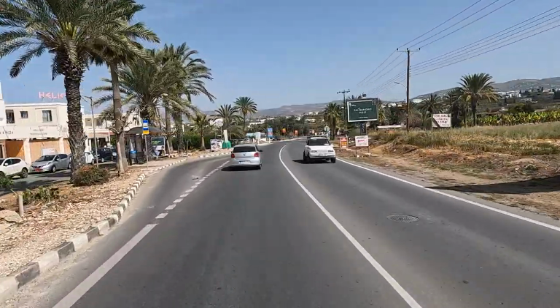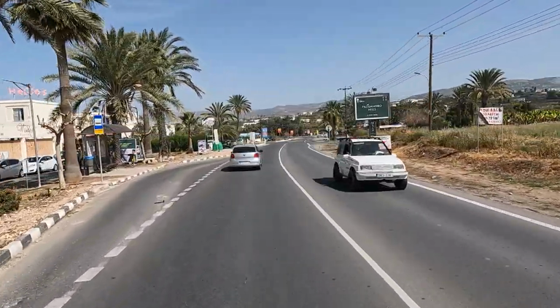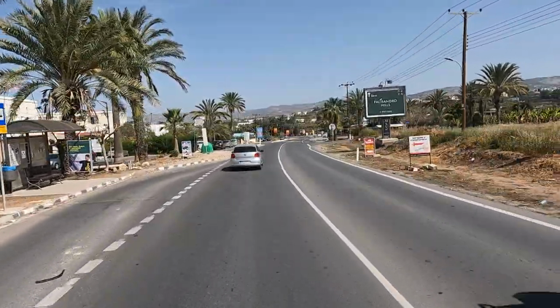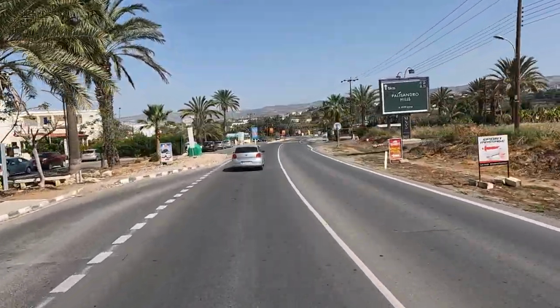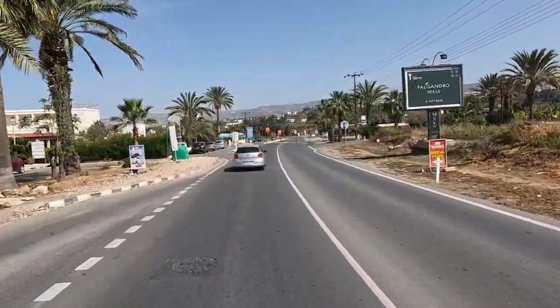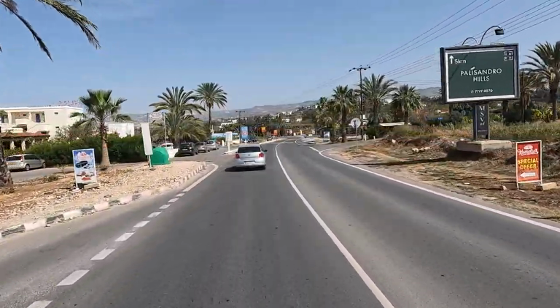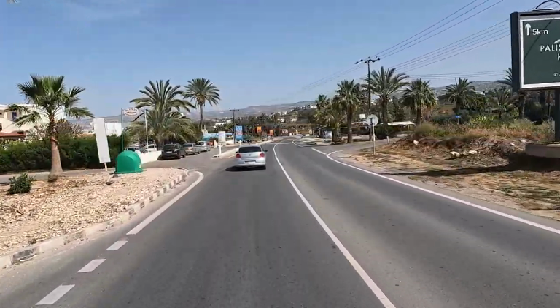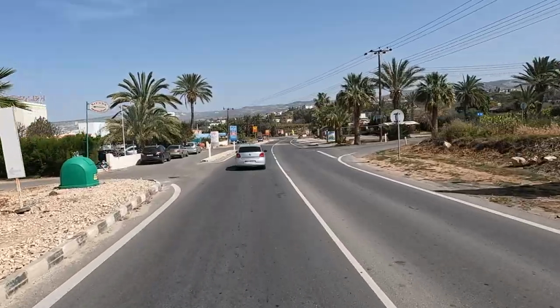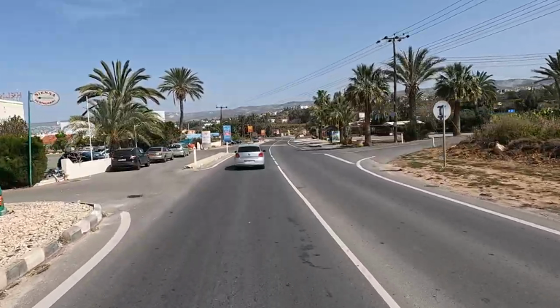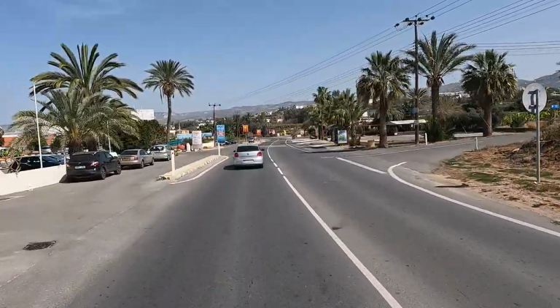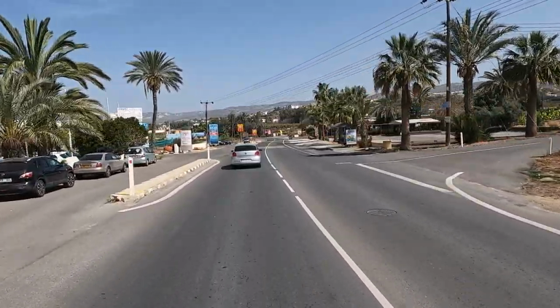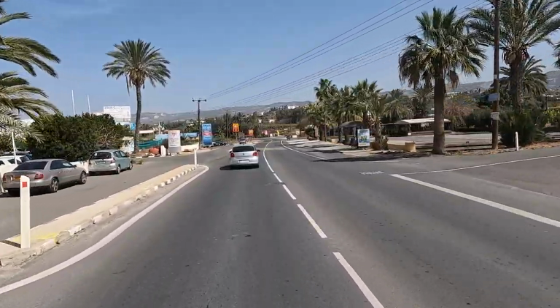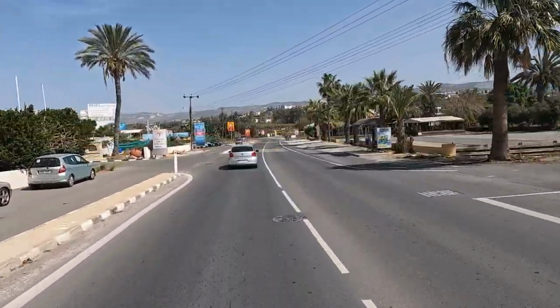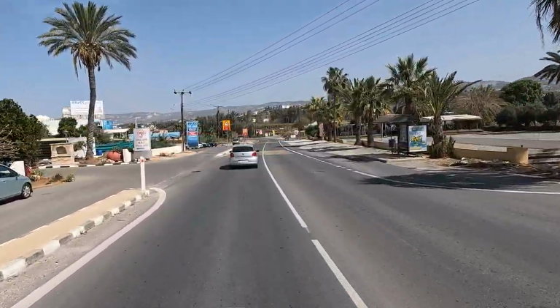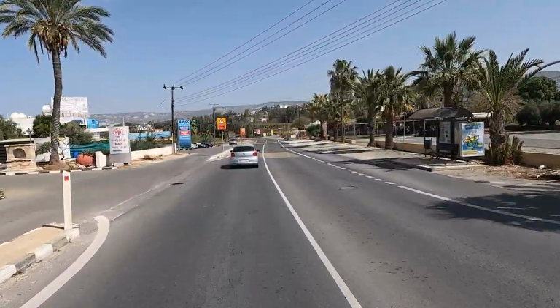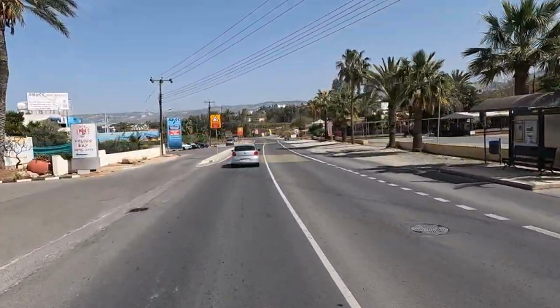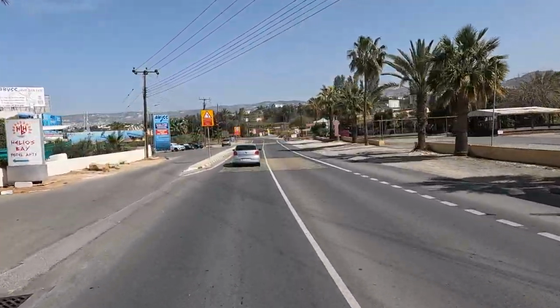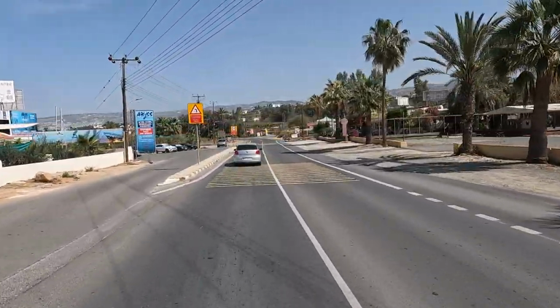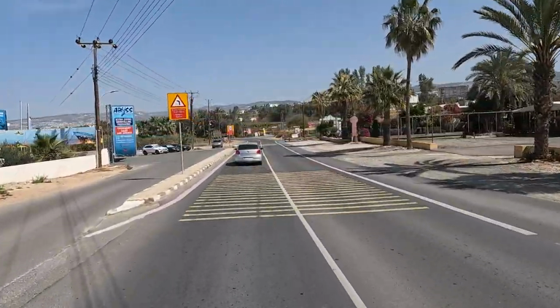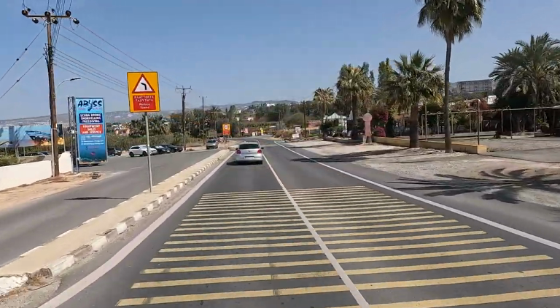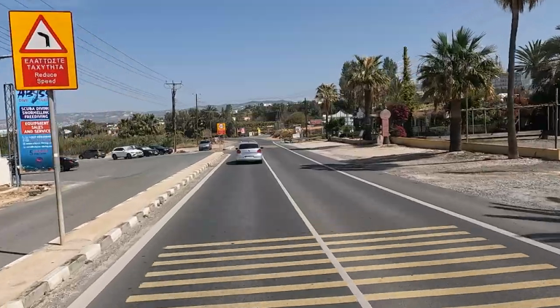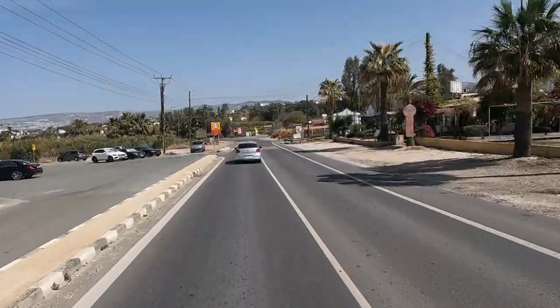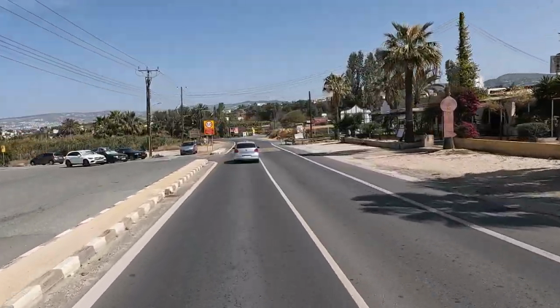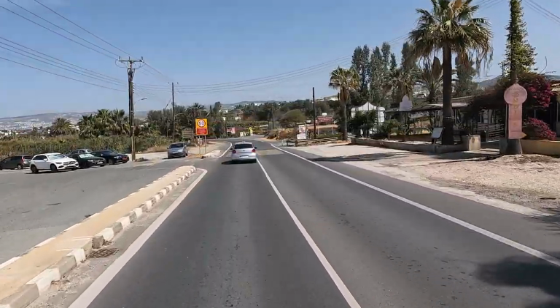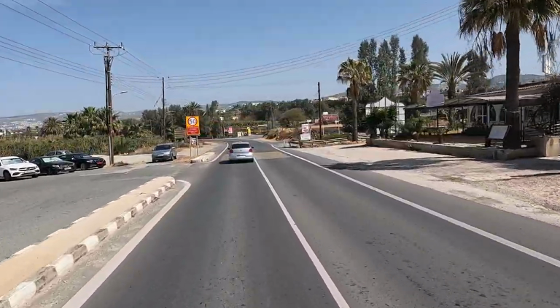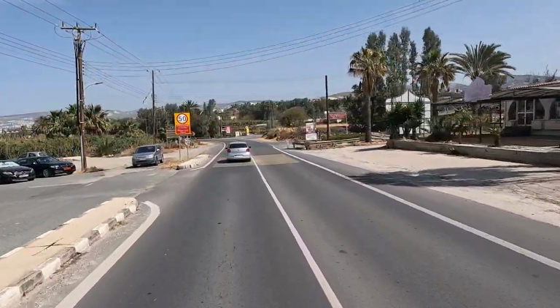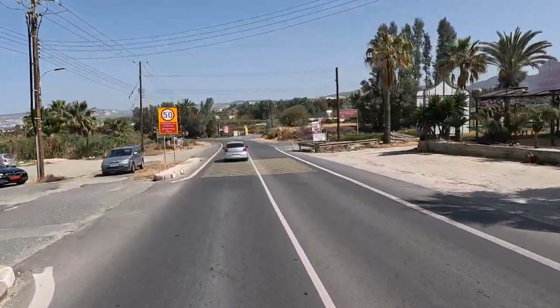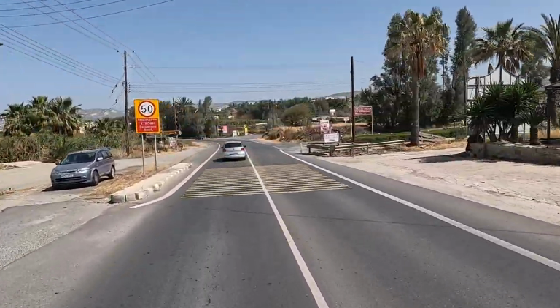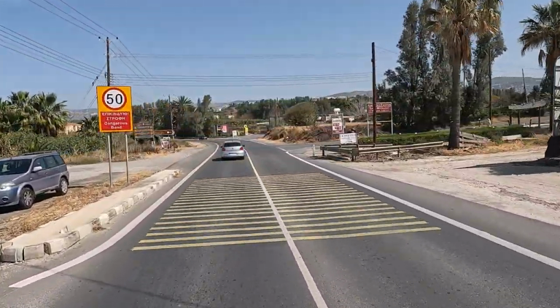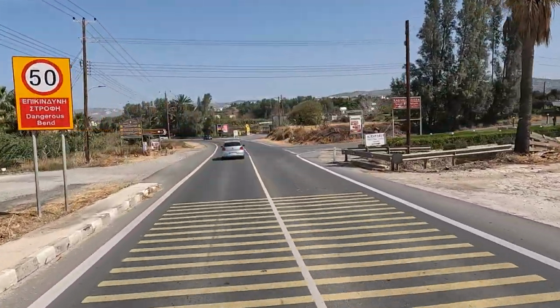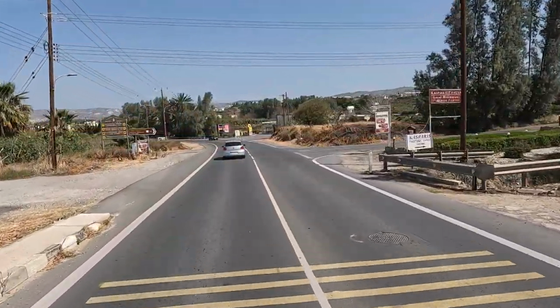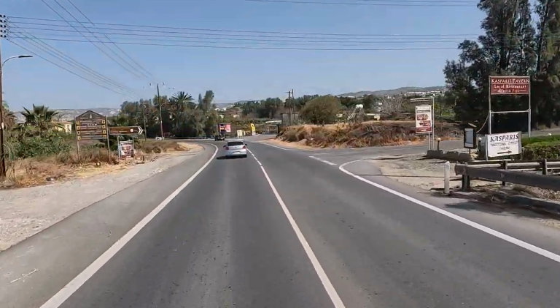Just up here on the left, we'll come to the end of the coast path that runs from Paphos Harbour — just there in that little car park. So if you want to do it in reverse, that's the place to park.